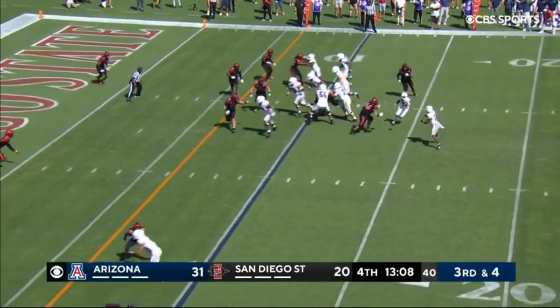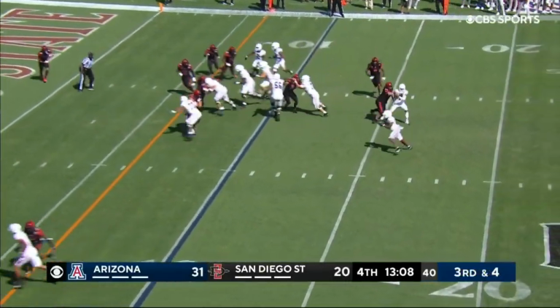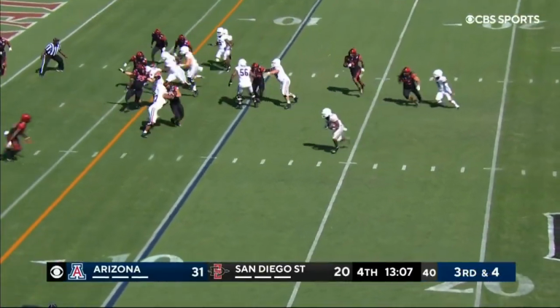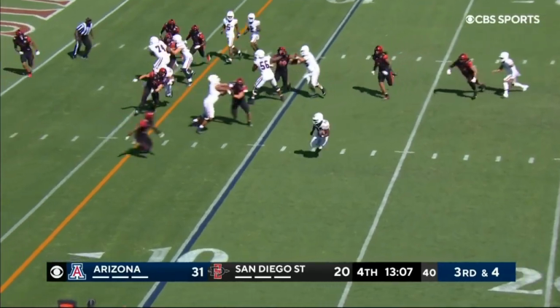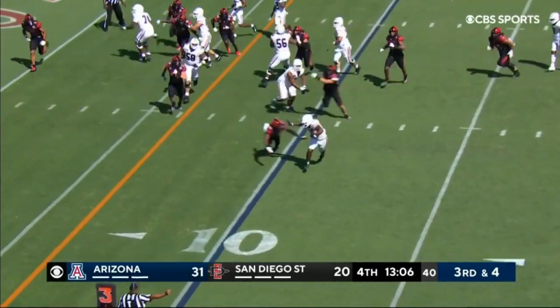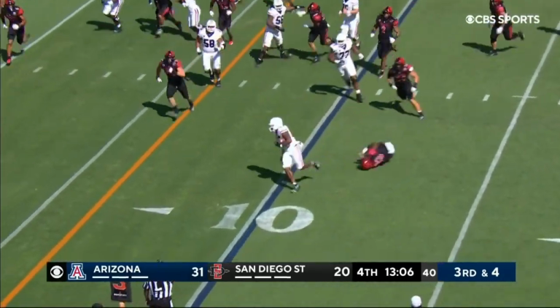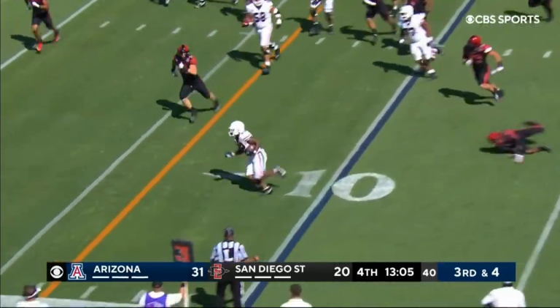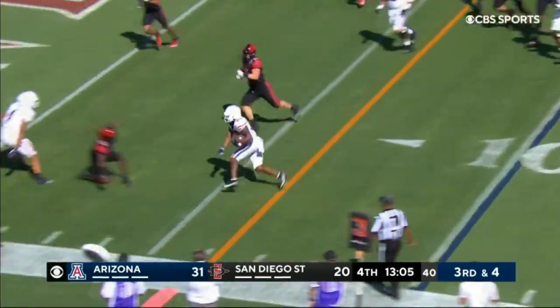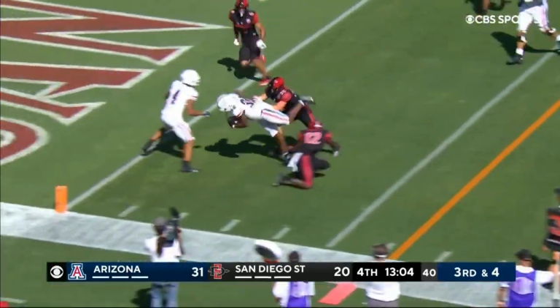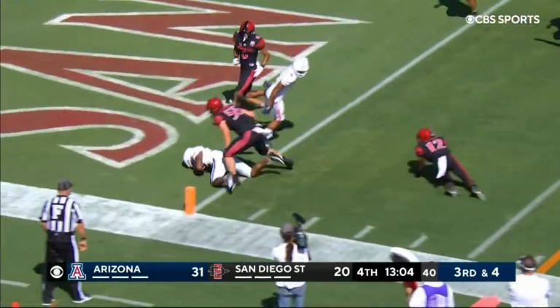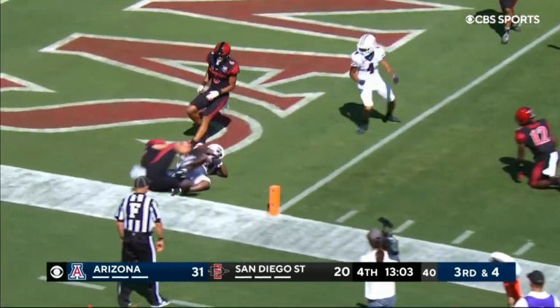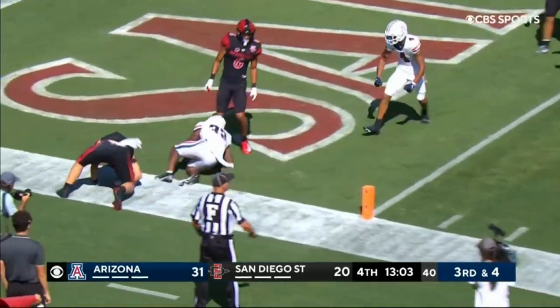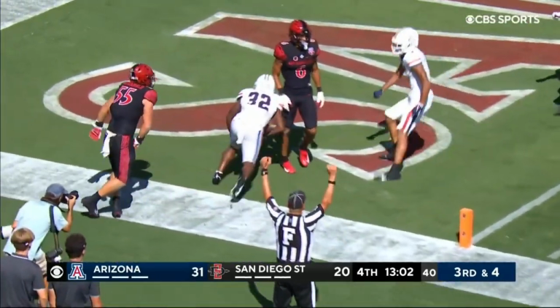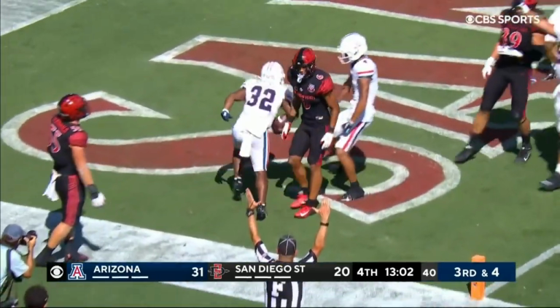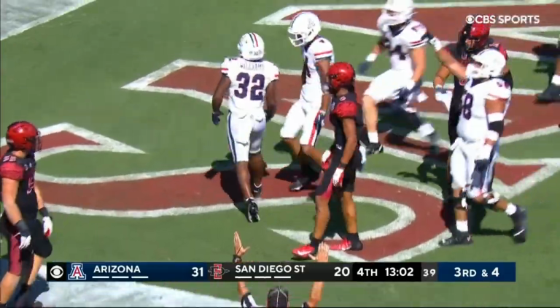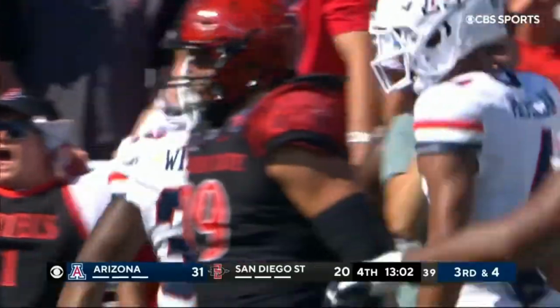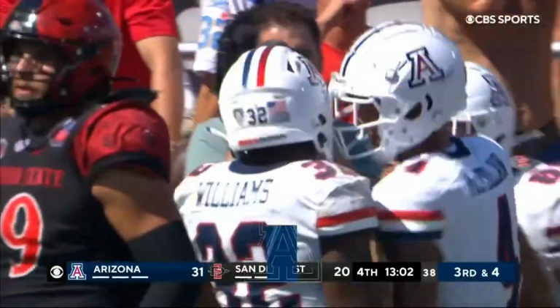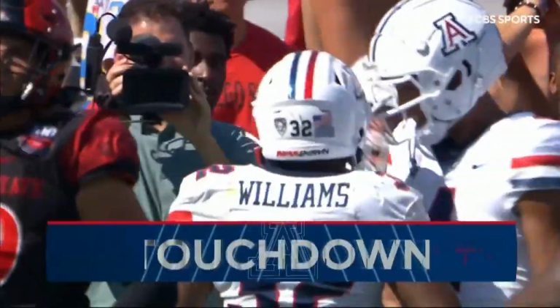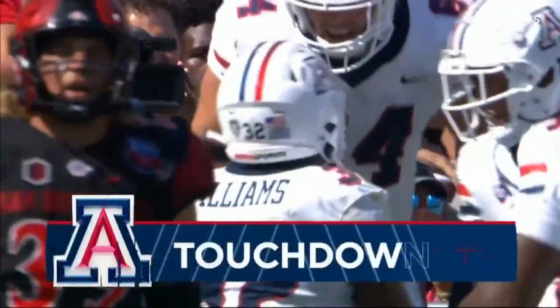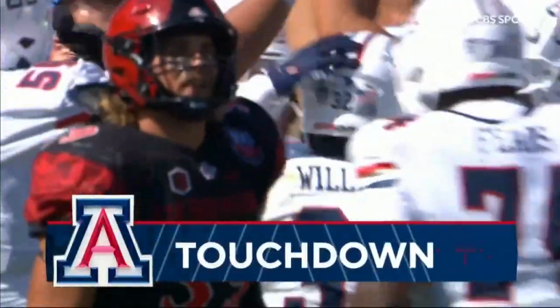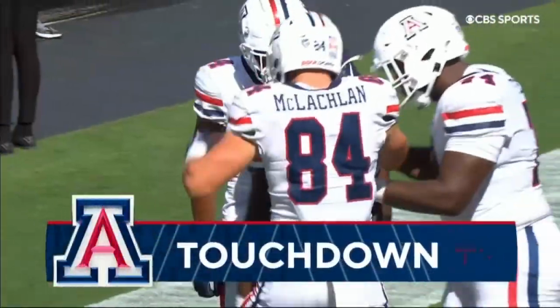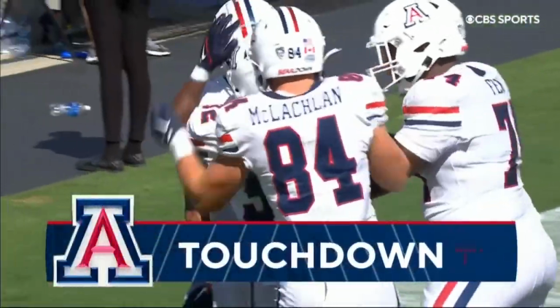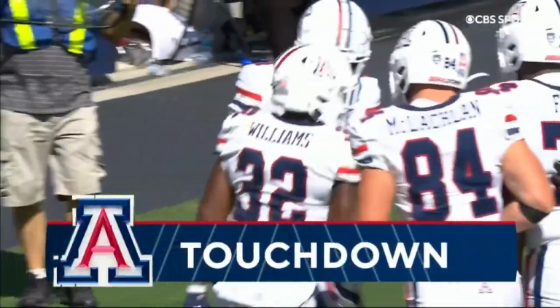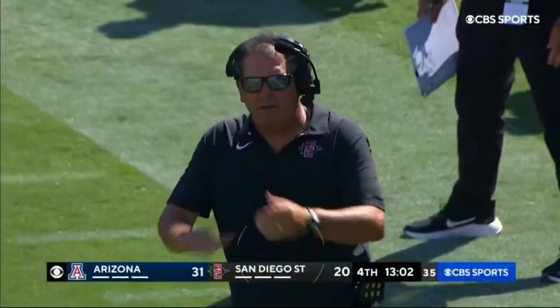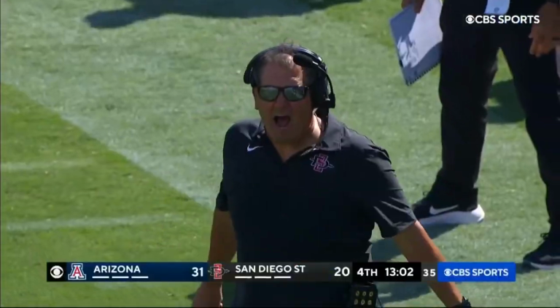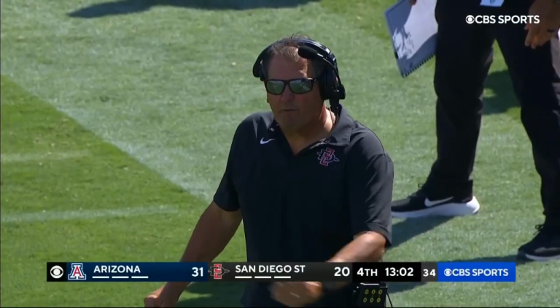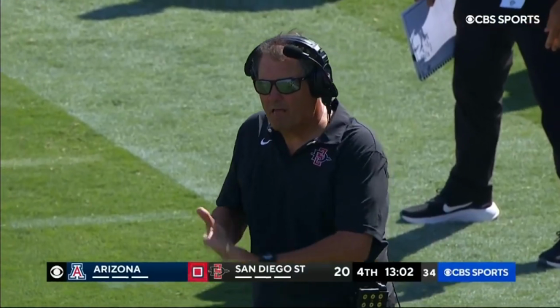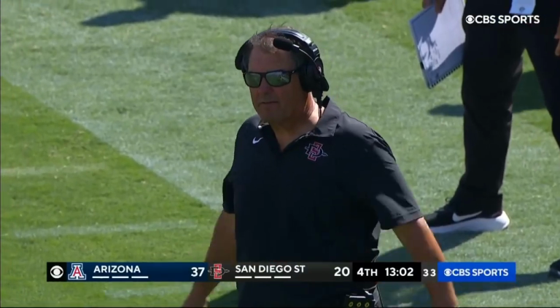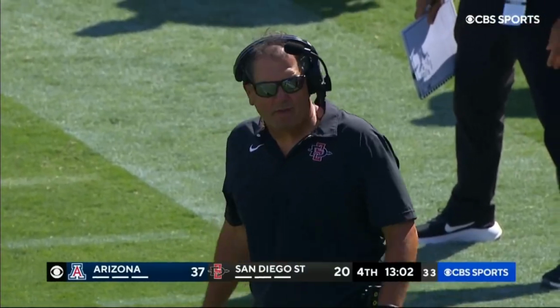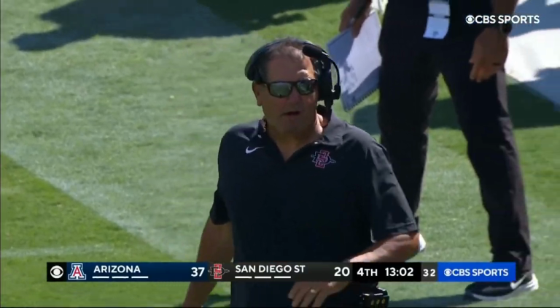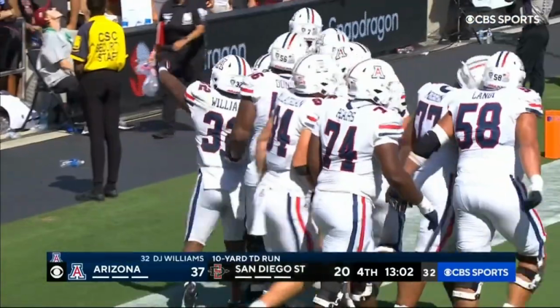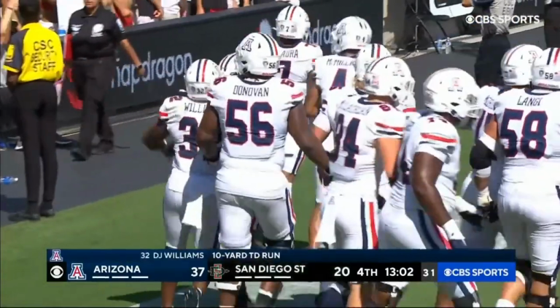And they're going to pitch it to him. Can he get to the edge? He can. Williams, touchdown Arizona! A little twist there they hadn't used yet today — the option pitch, 10-yard score.